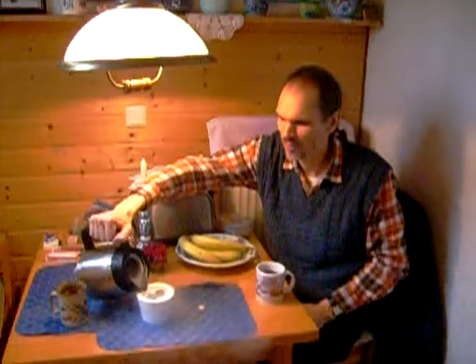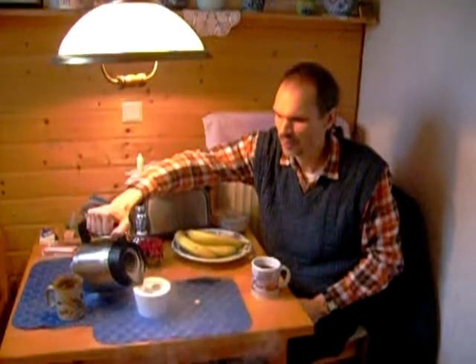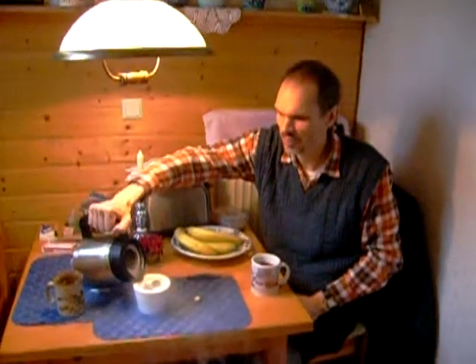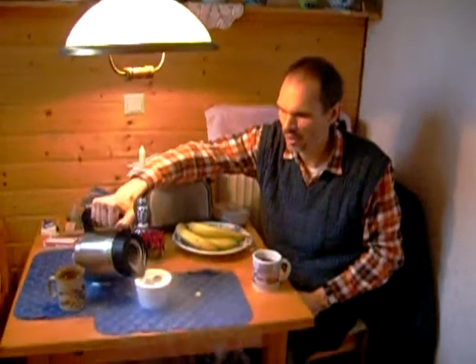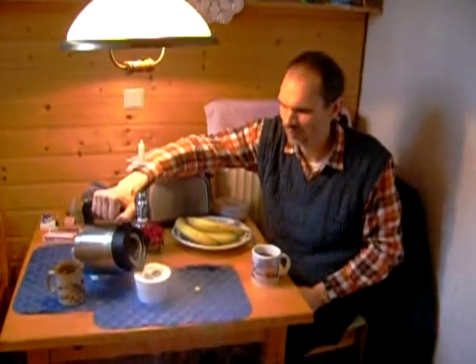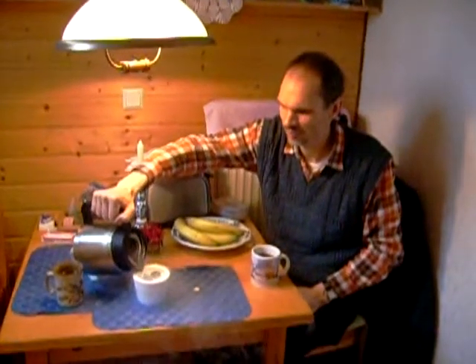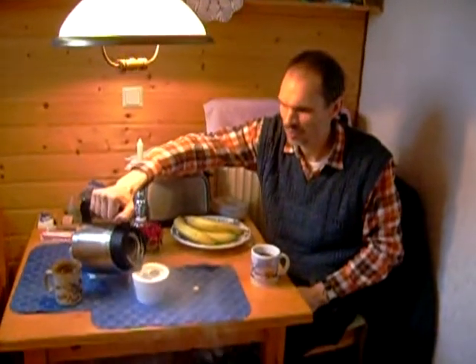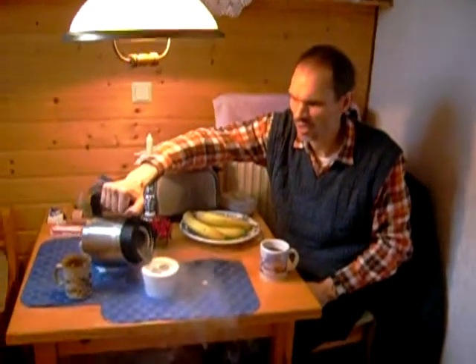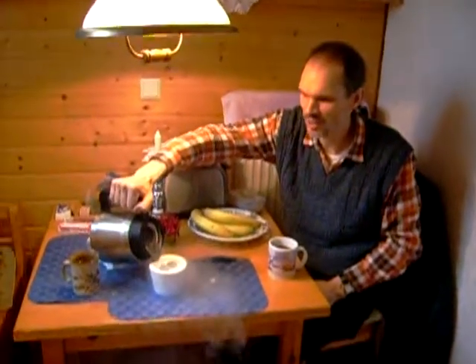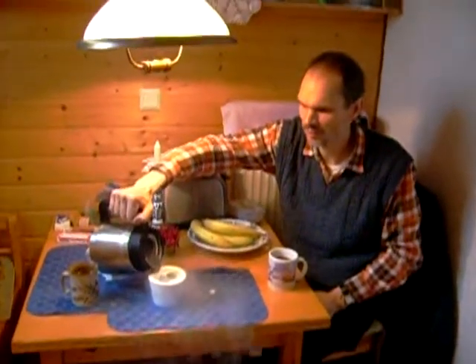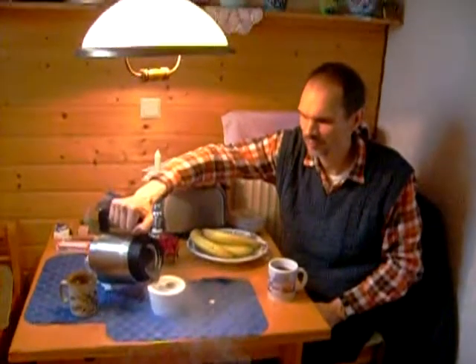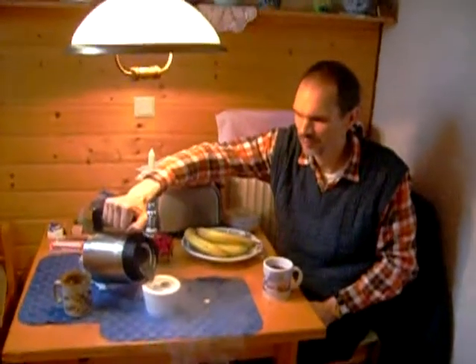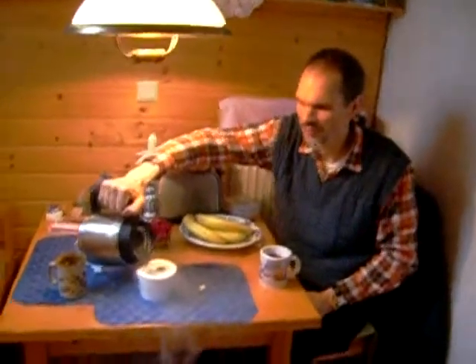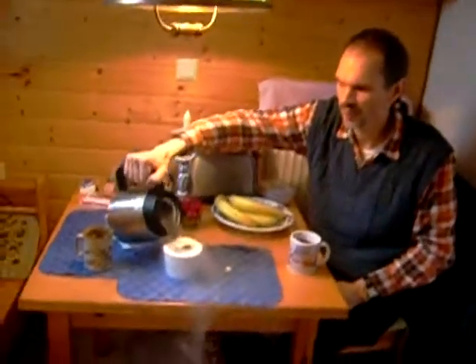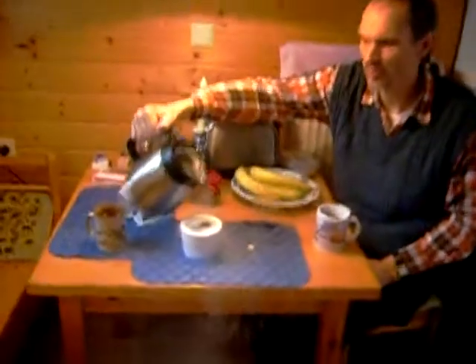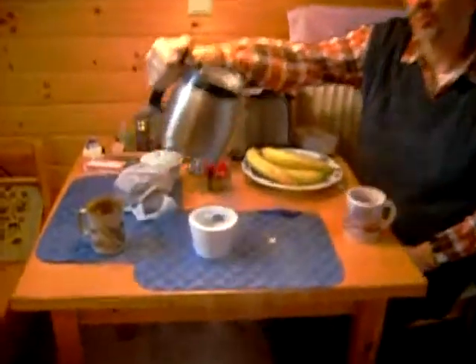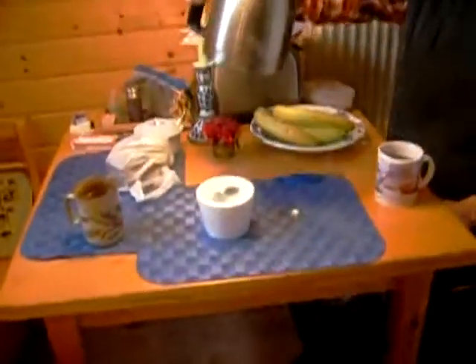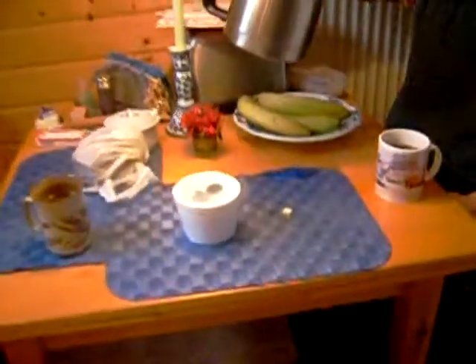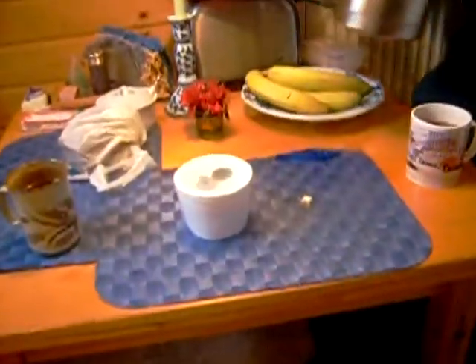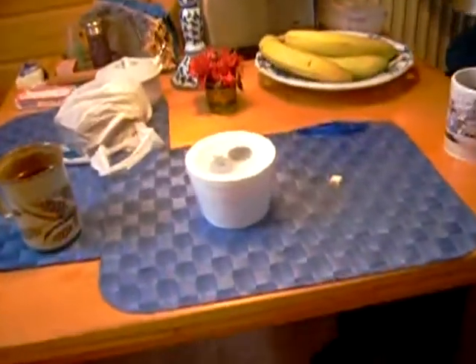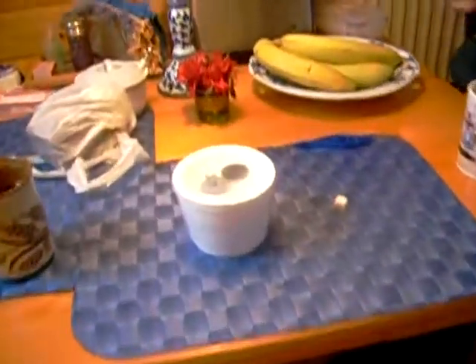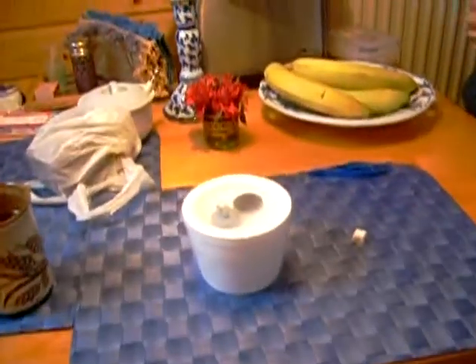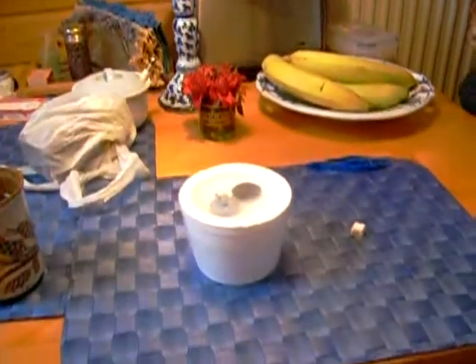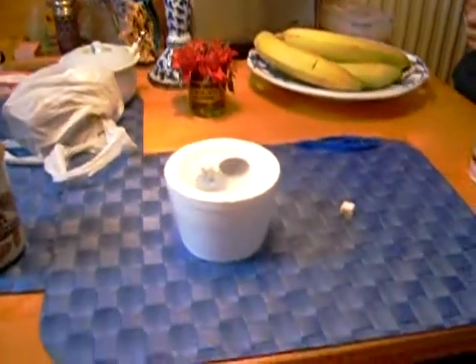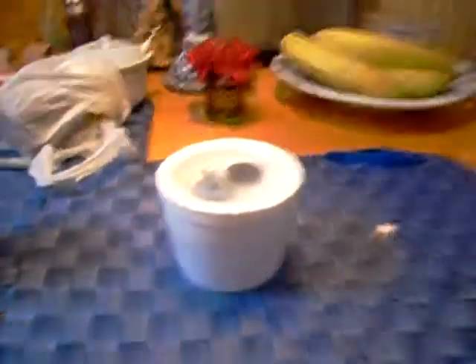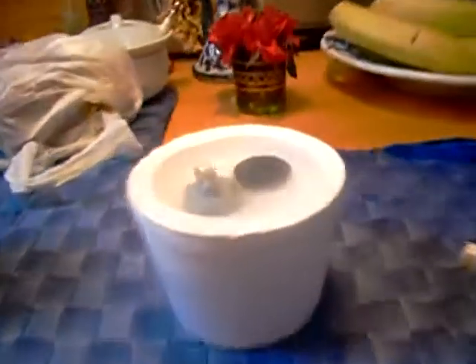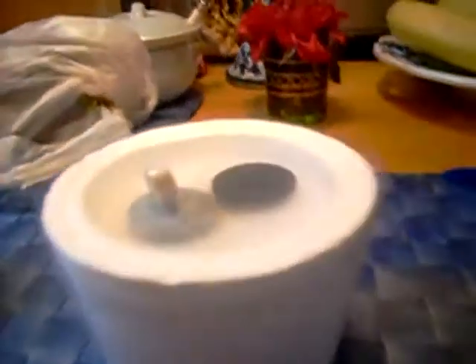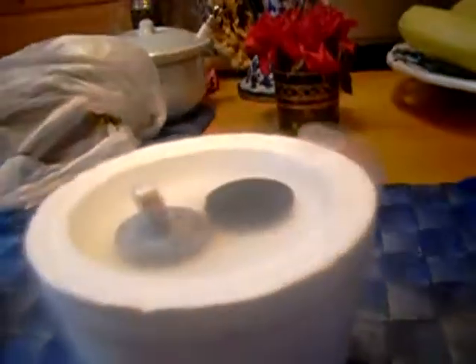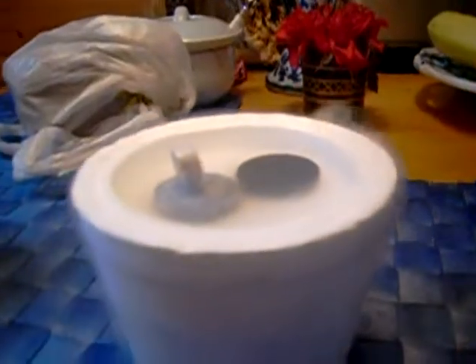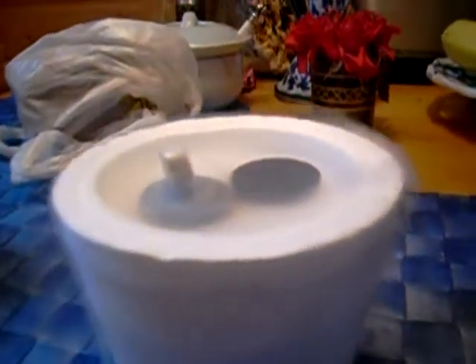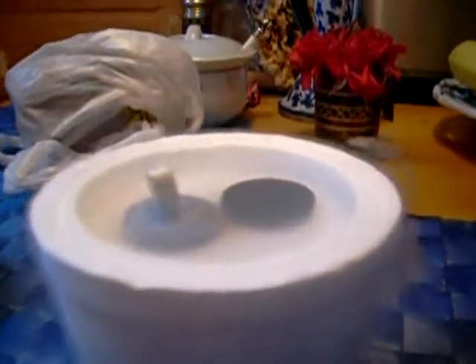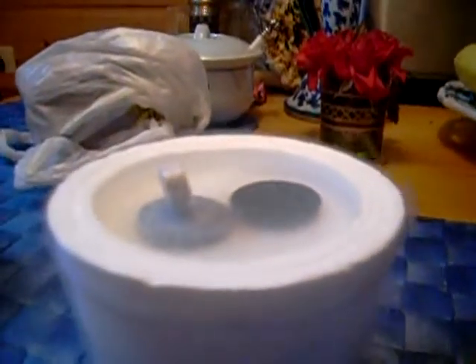Superconductor walking. Magnet levitating. Again. Magnet flying round and round.